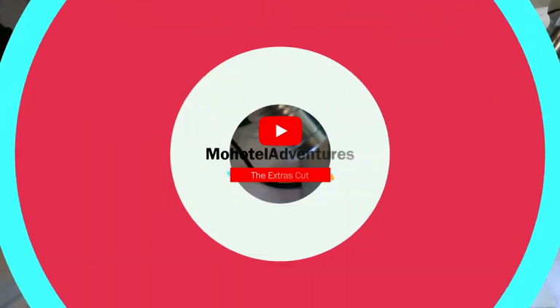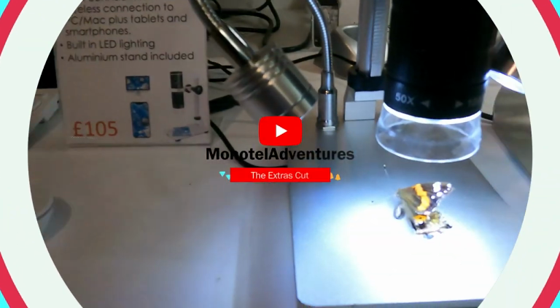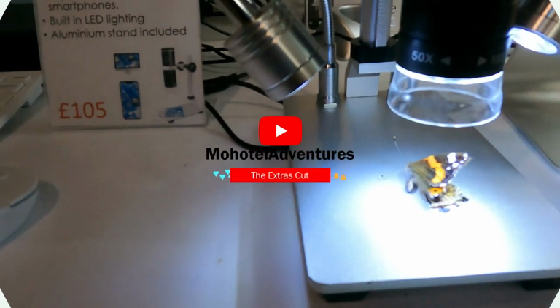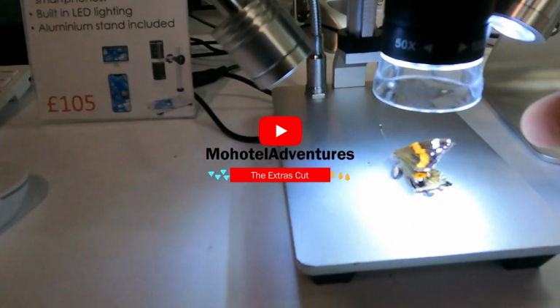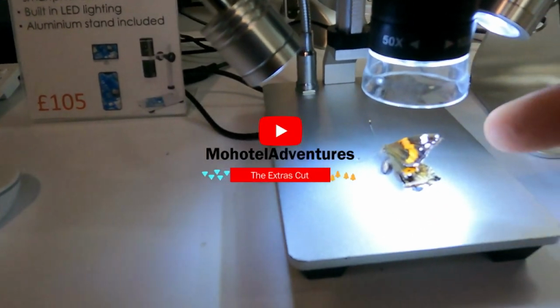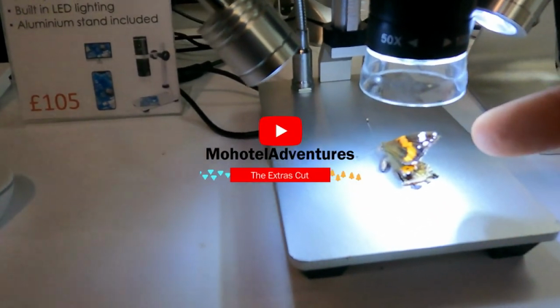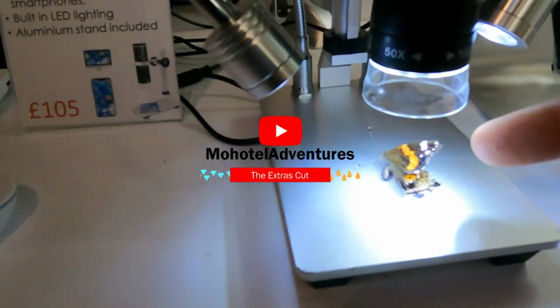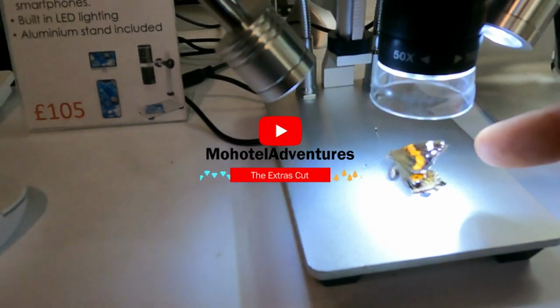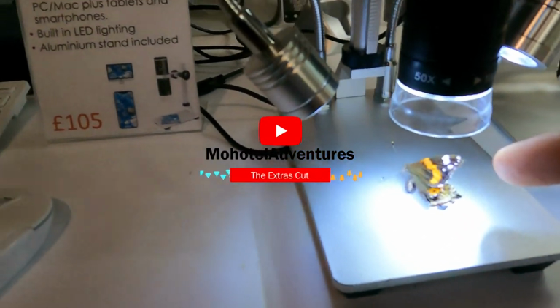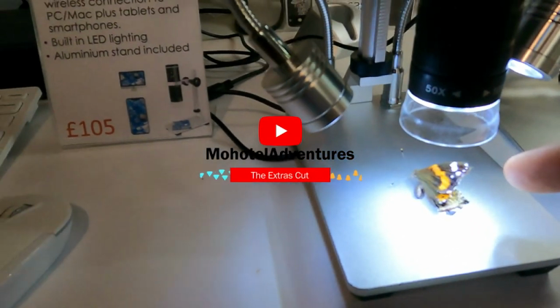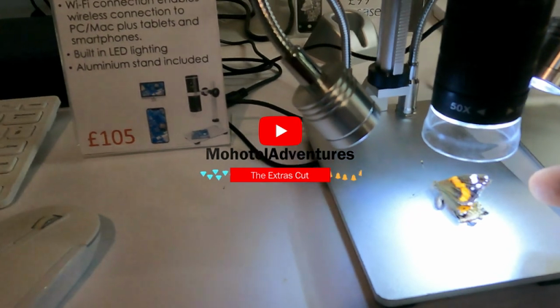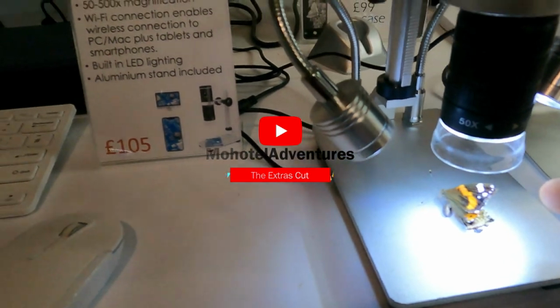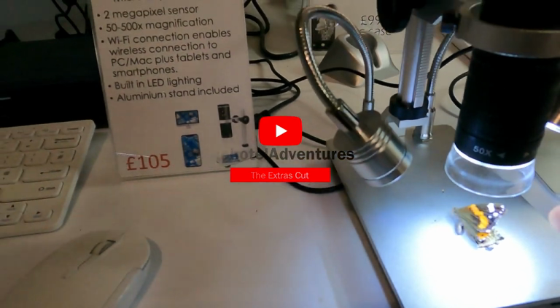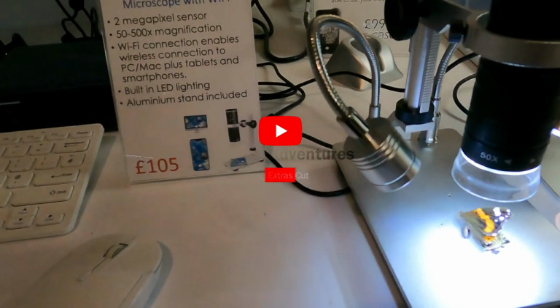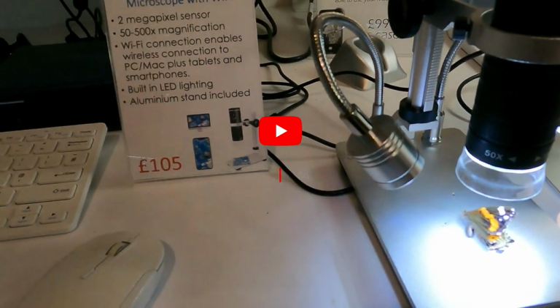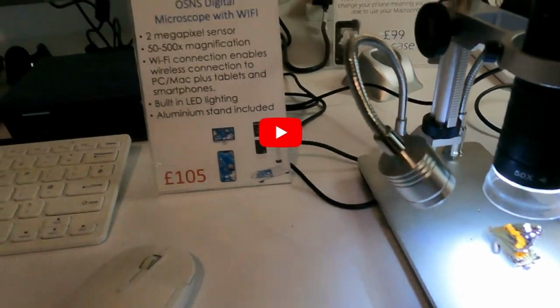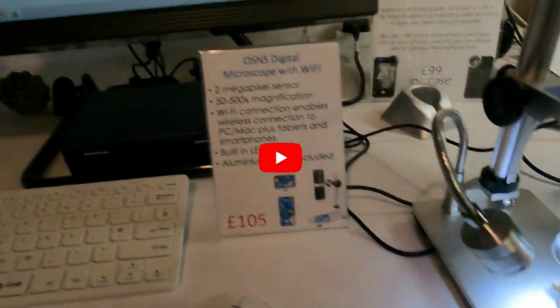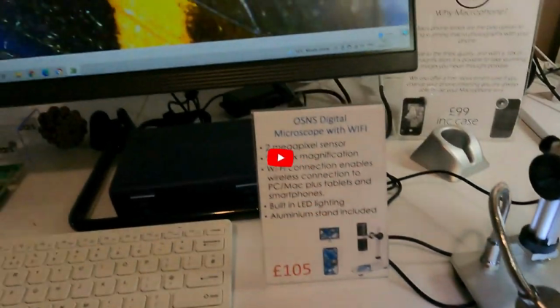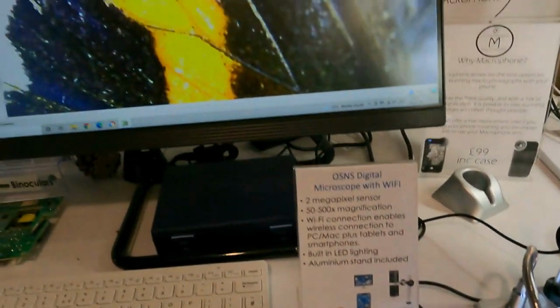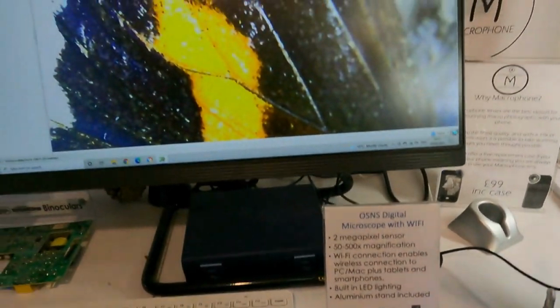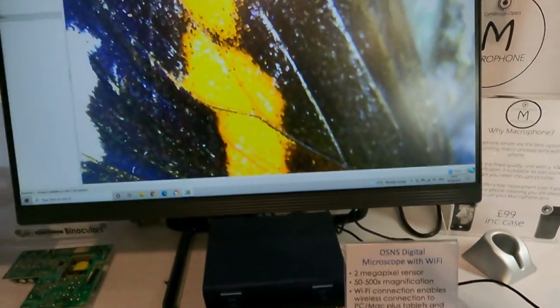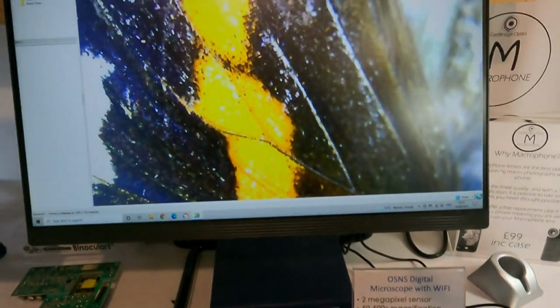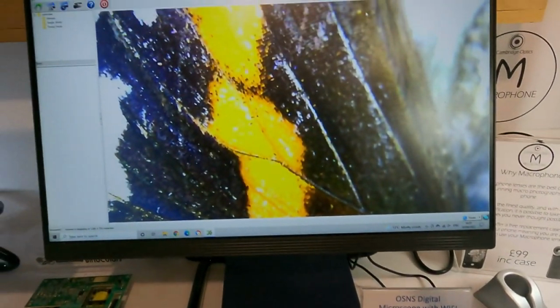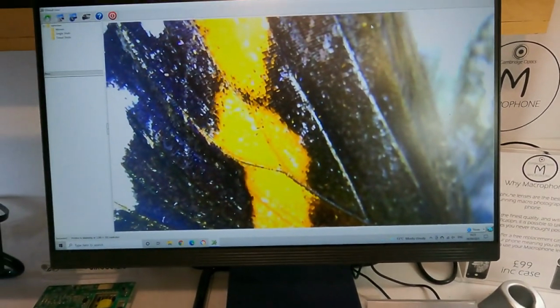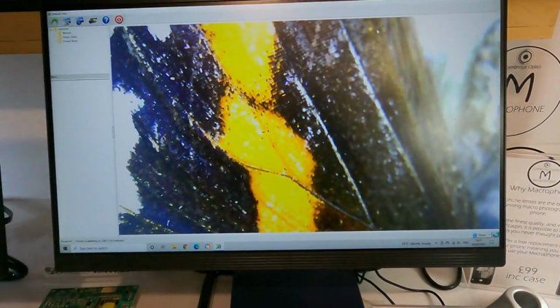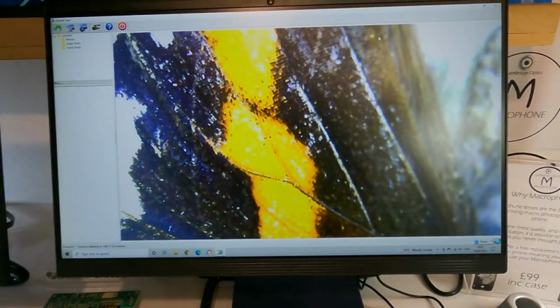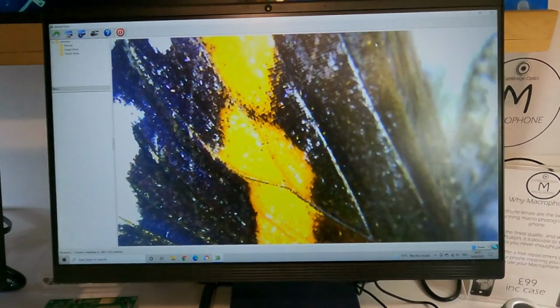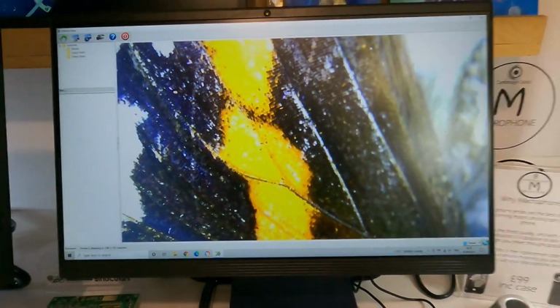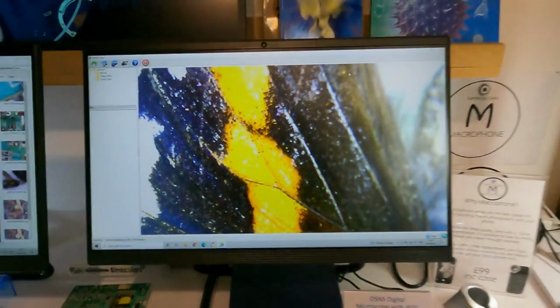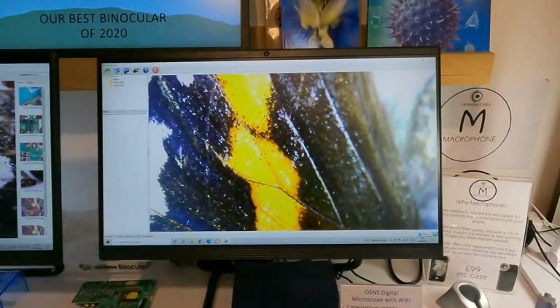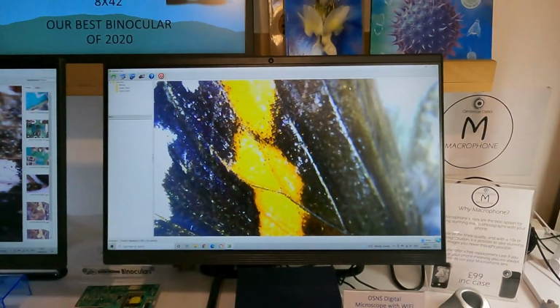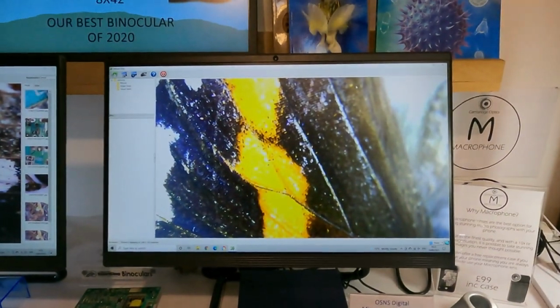Just checking out this microscope and this butterfly in this shop. What it's looking at through there is actually displaying on your PC screen. How good is that?